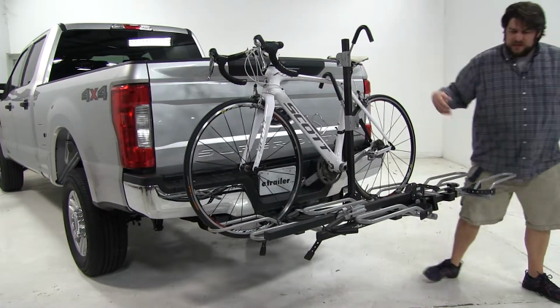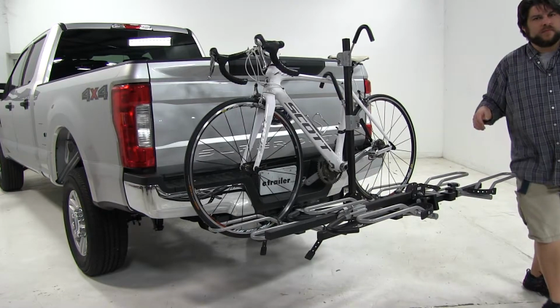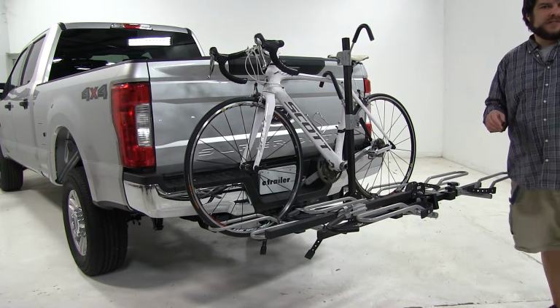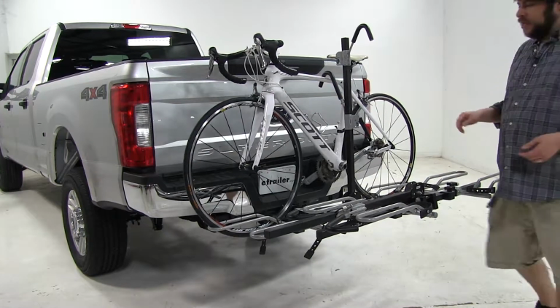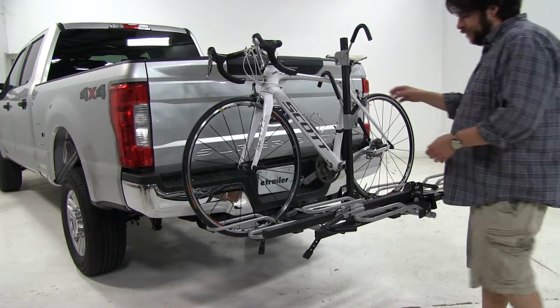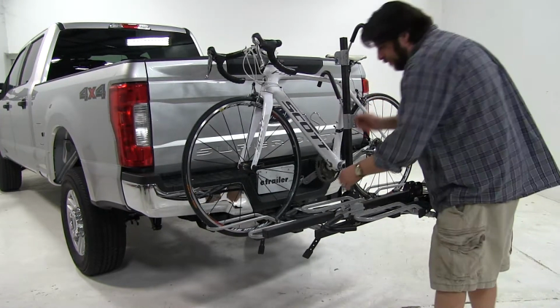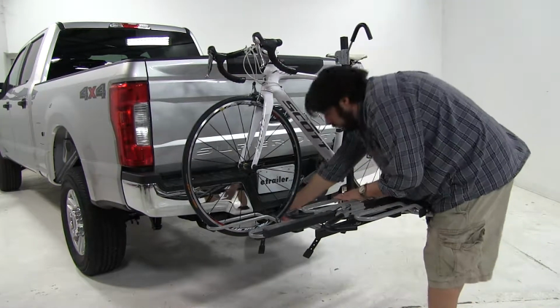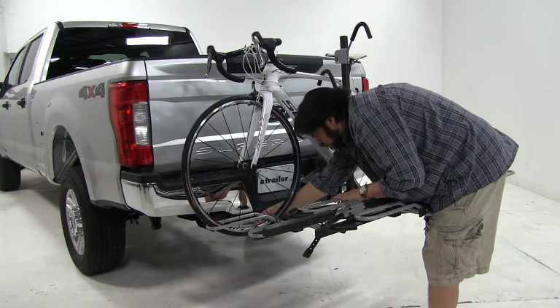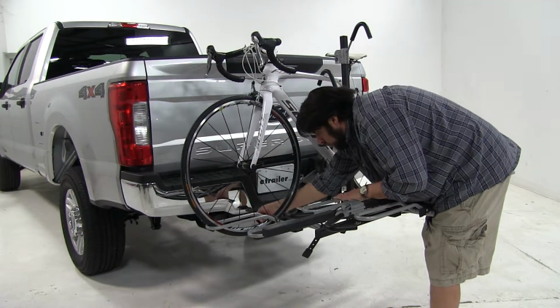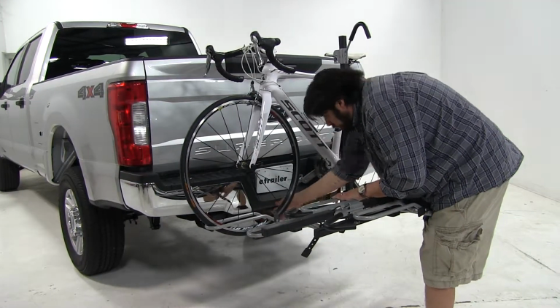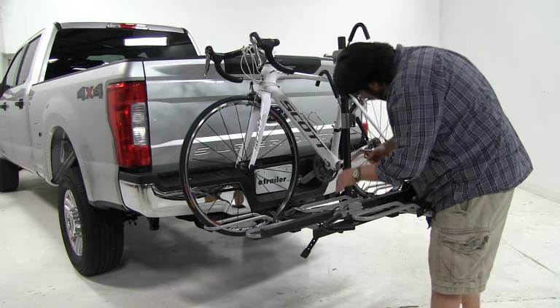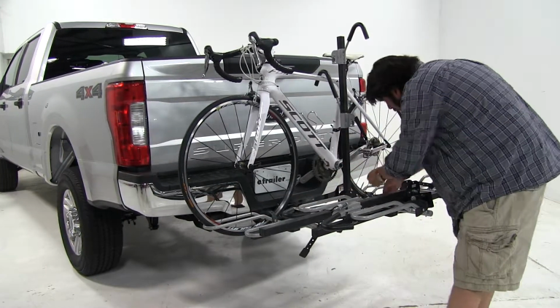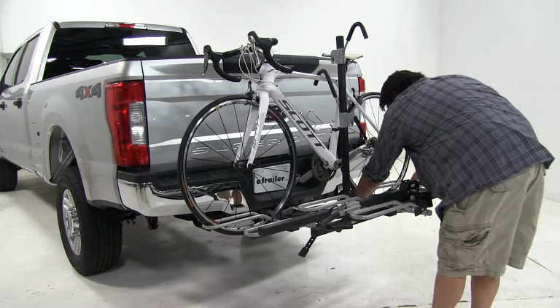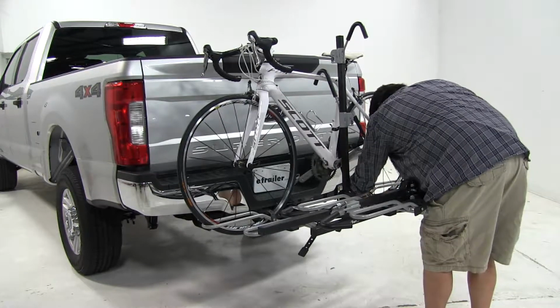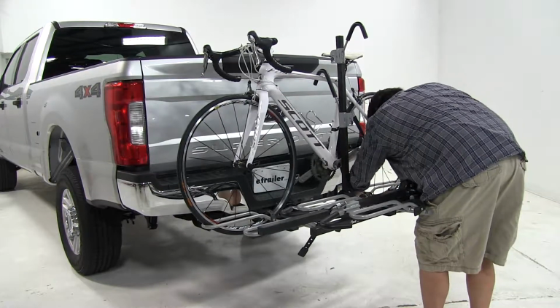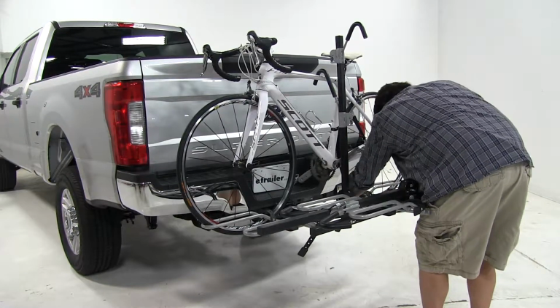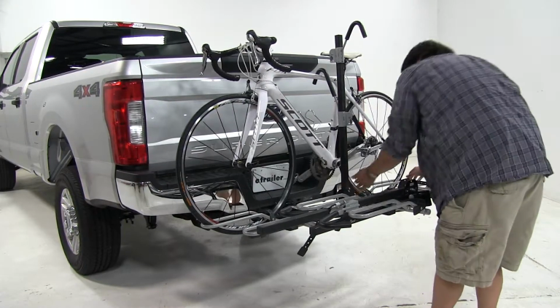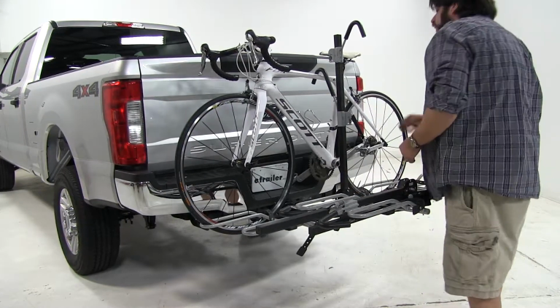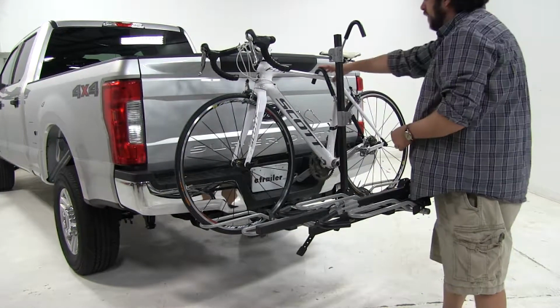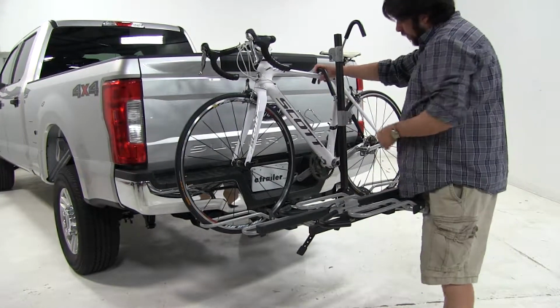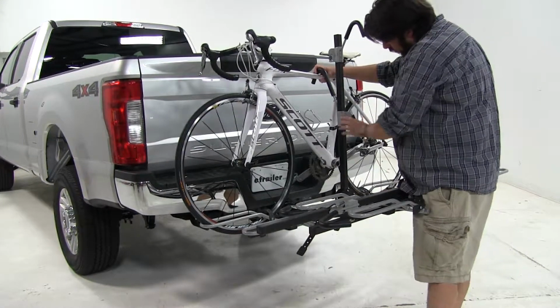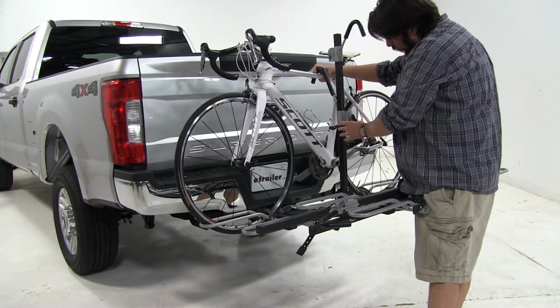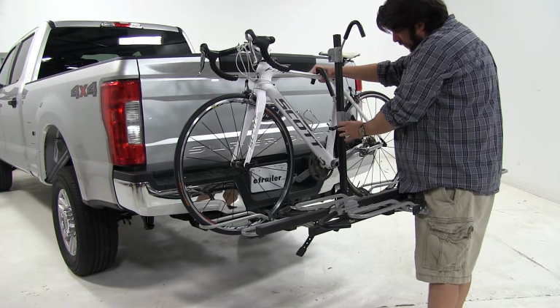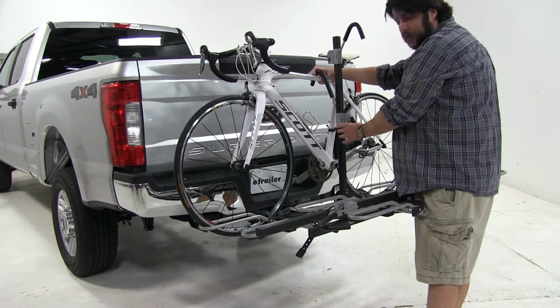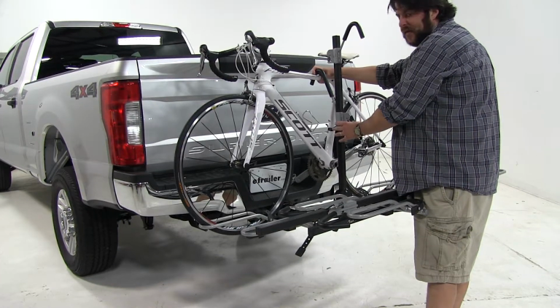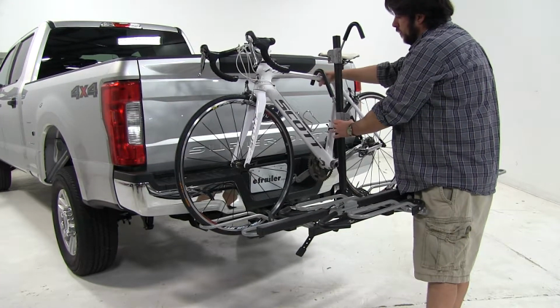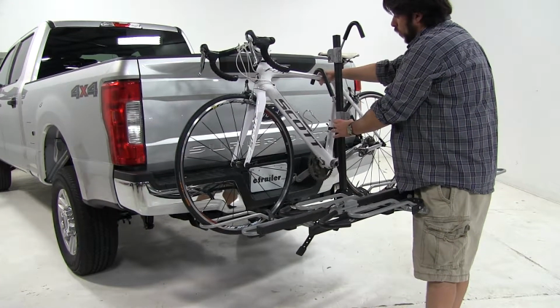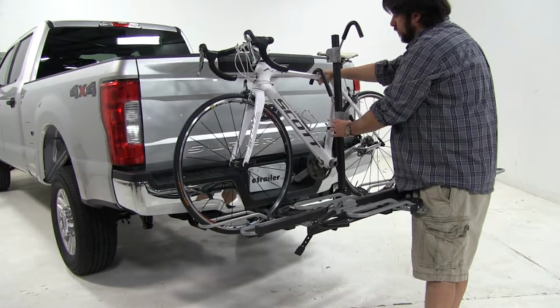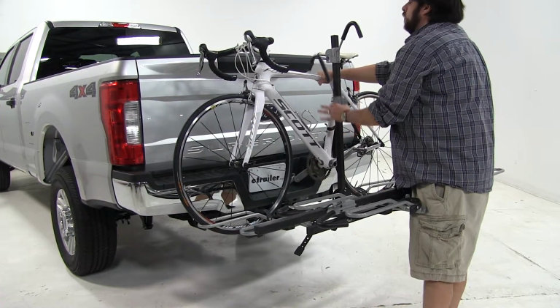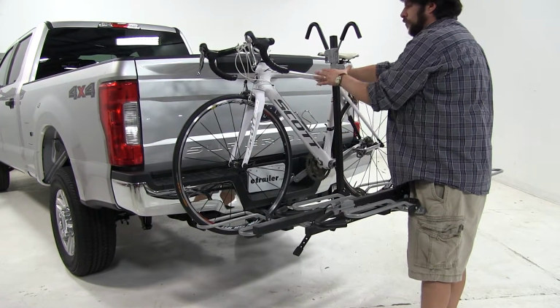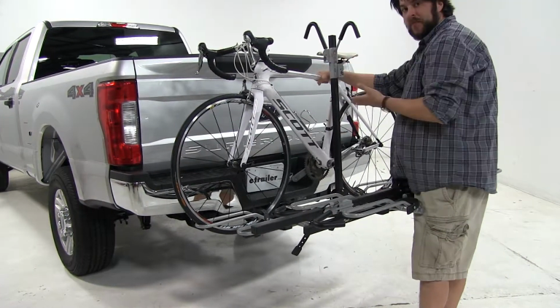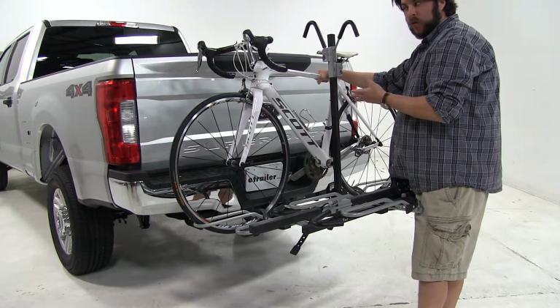Let's go ahead and take our bike off and set it aside. We'll start with the wheel straps, and then with the frame hook, you want to push in on the trigger at the base here, while holding onto the bike, push it up and out of the way.